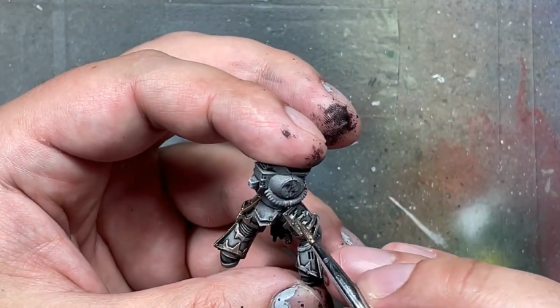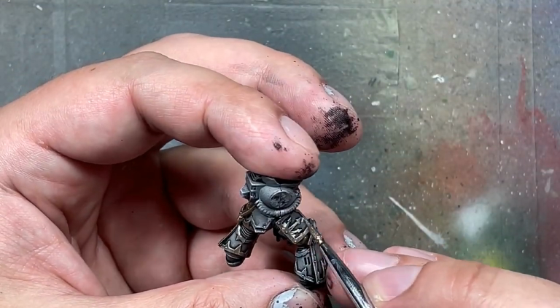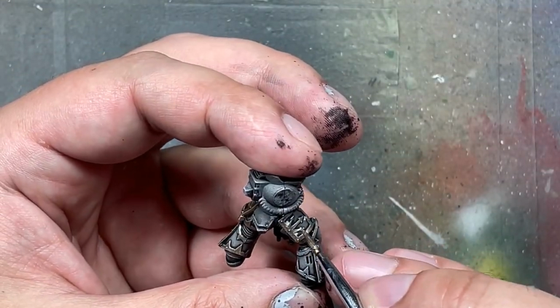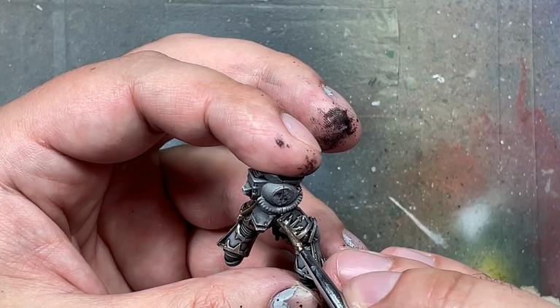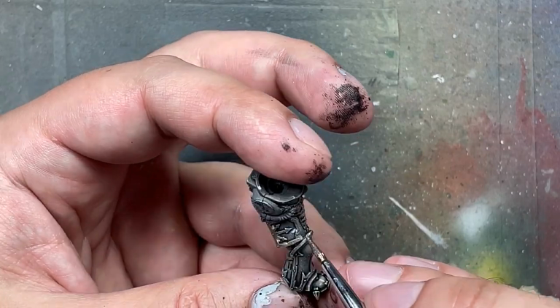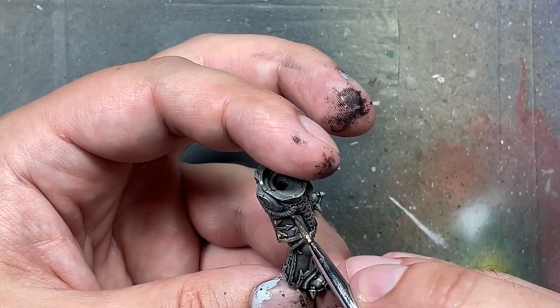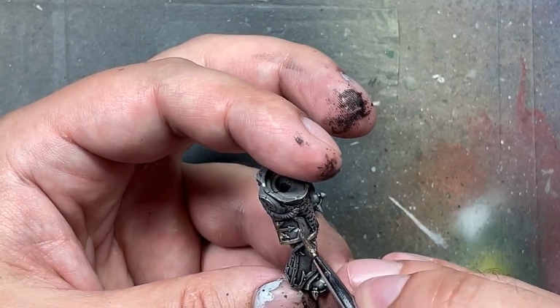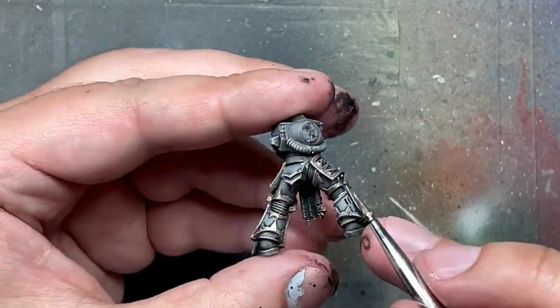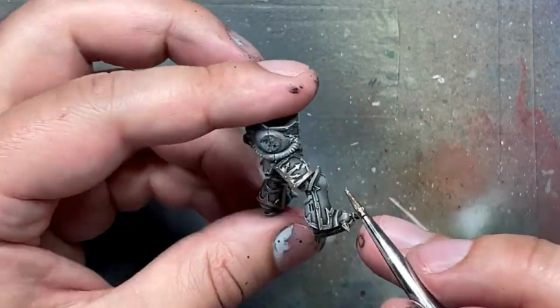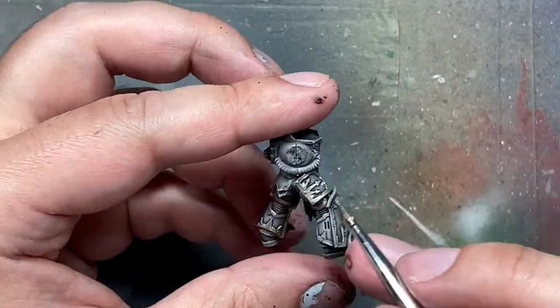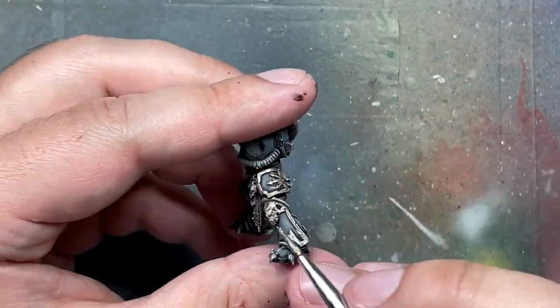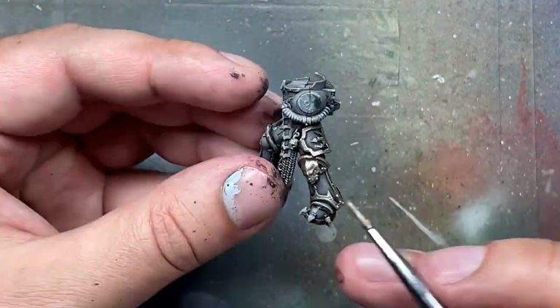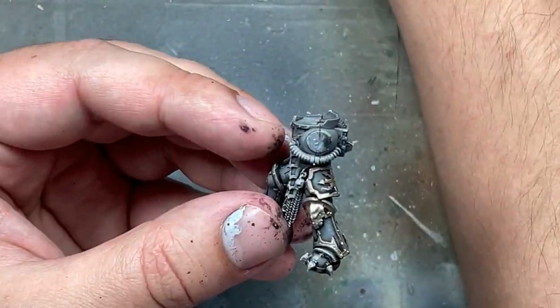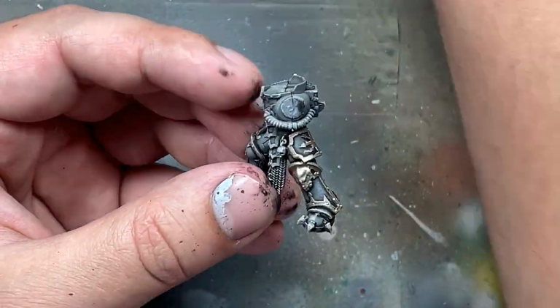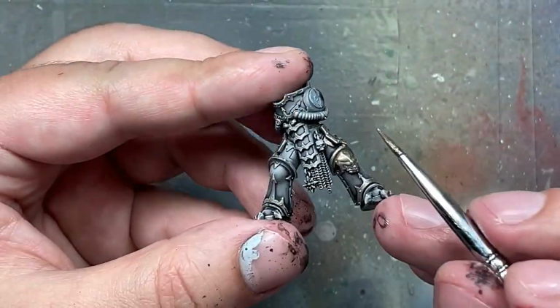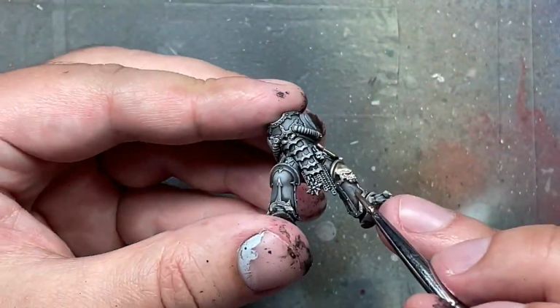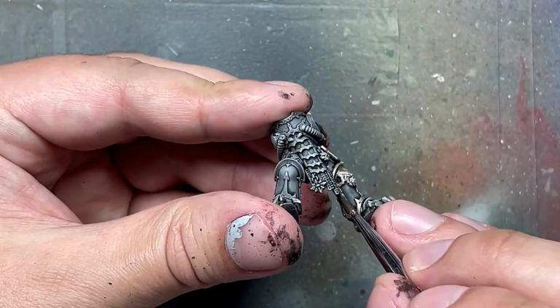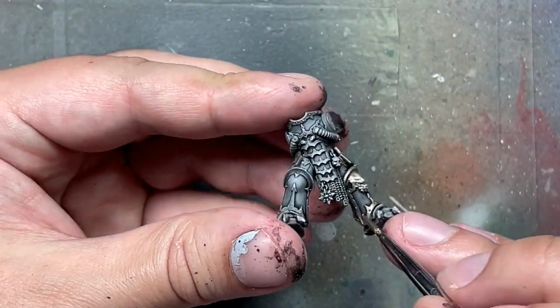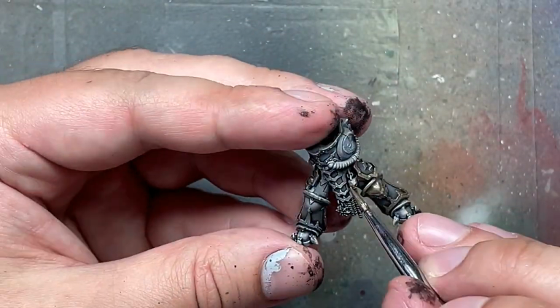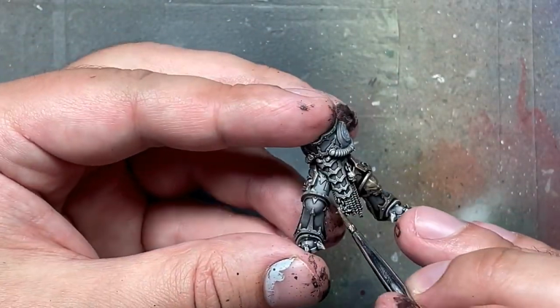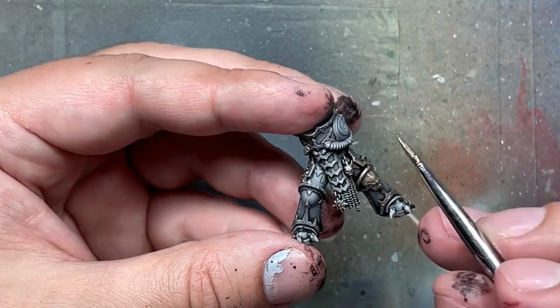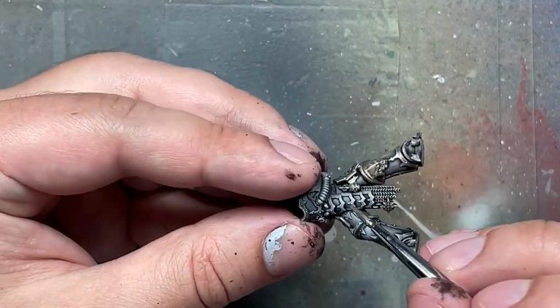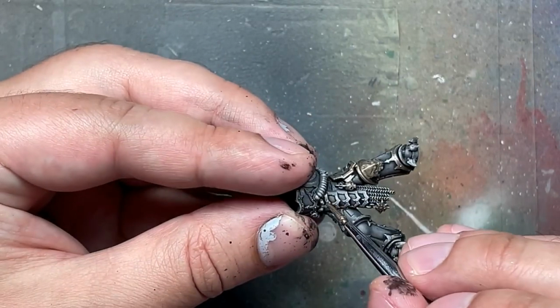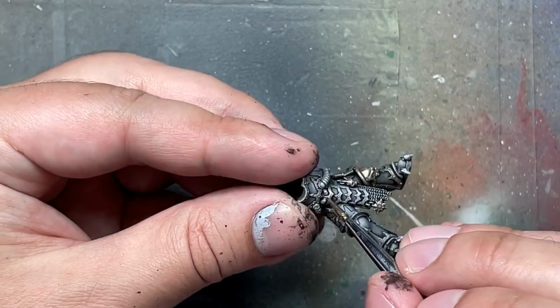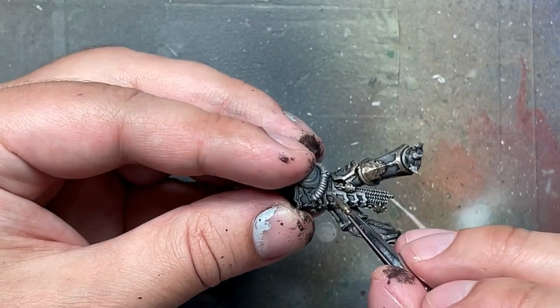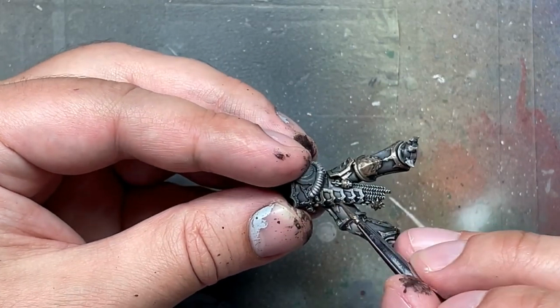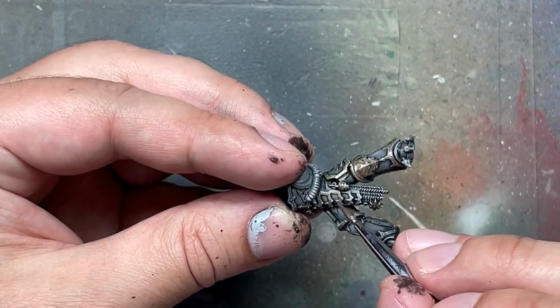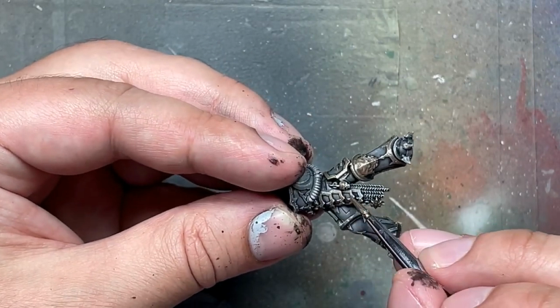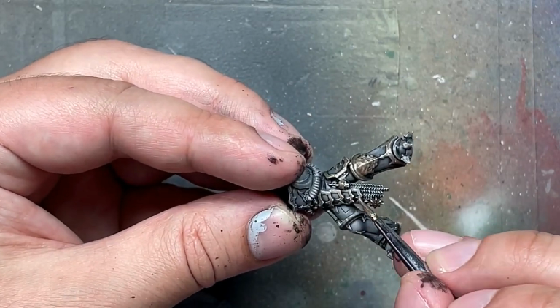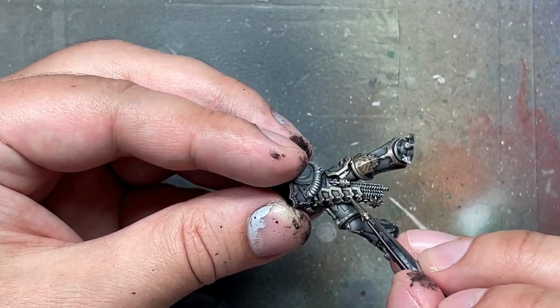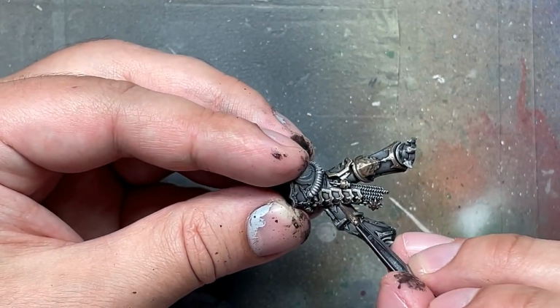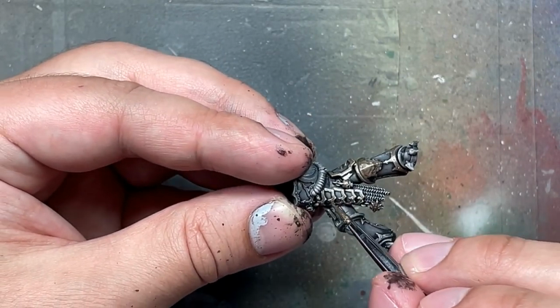The Dura Aluminum — a Vallejo acrylic — is so strong compared to Runefang Steel Air from GW that the shine completely covers up anything underneath. It actually completely undoes any pre-coating, surprisingly. That made it kind of redundant, sadly, but it goes on very easily.